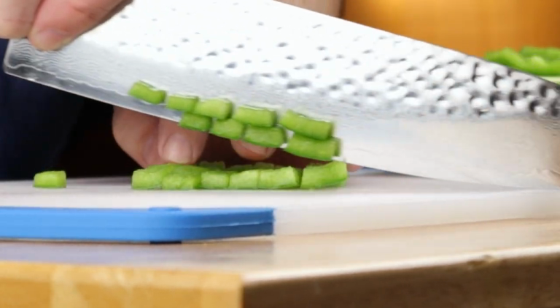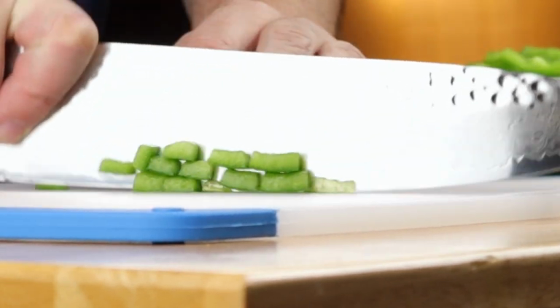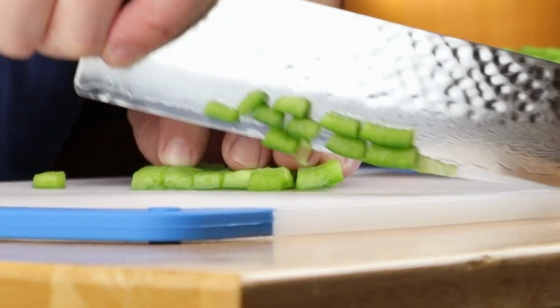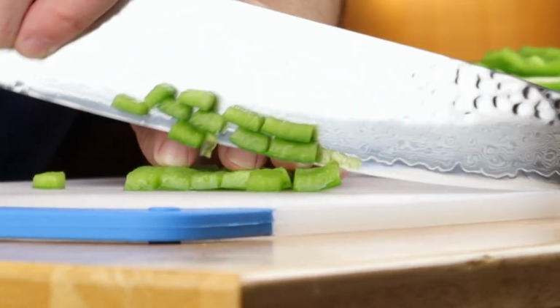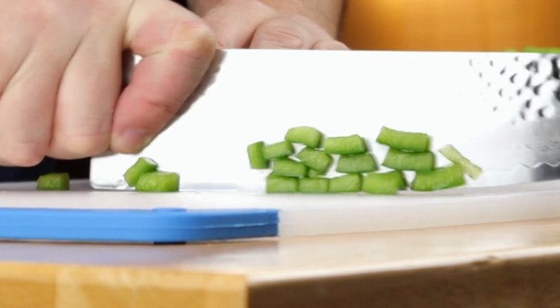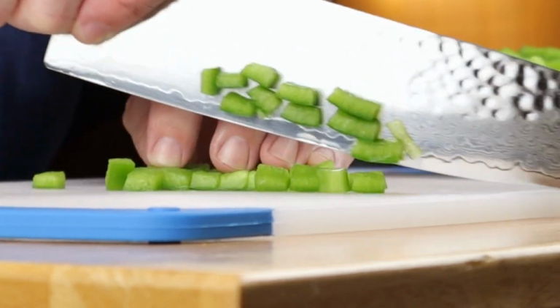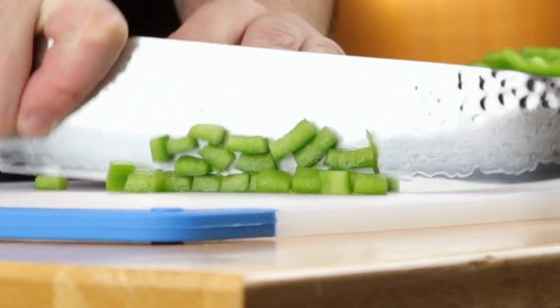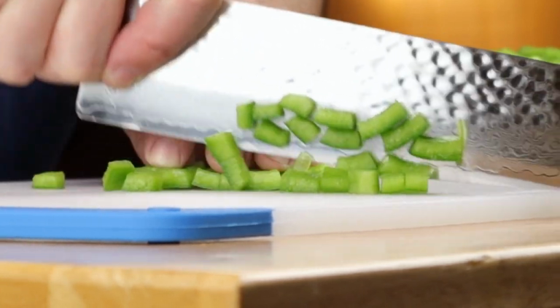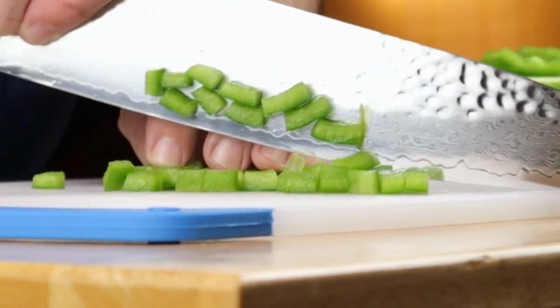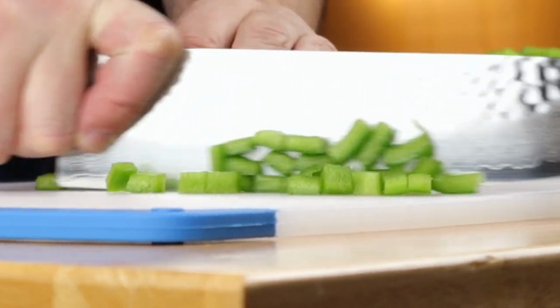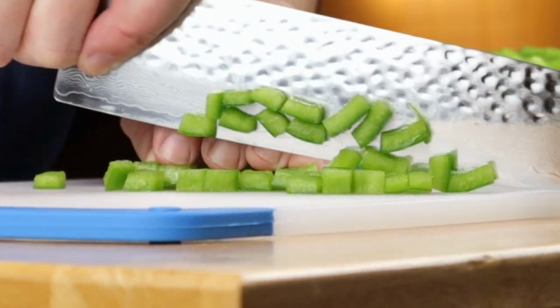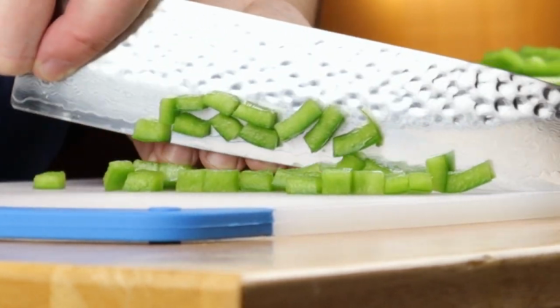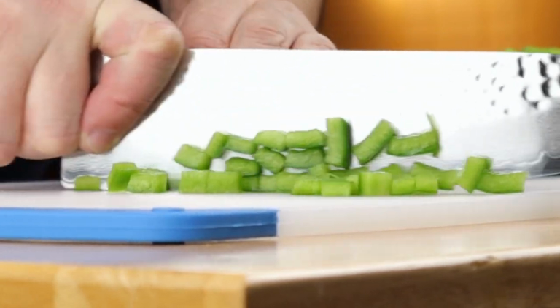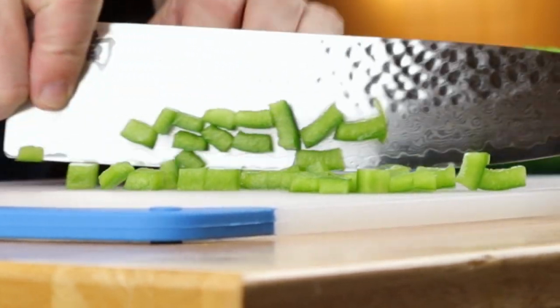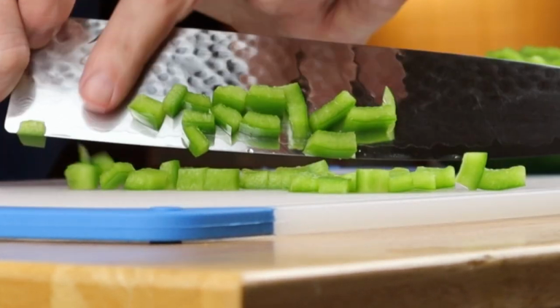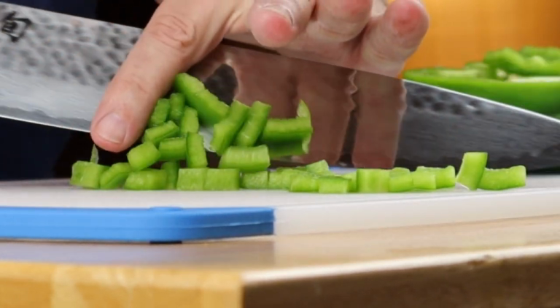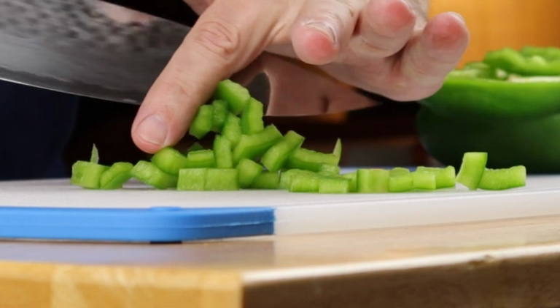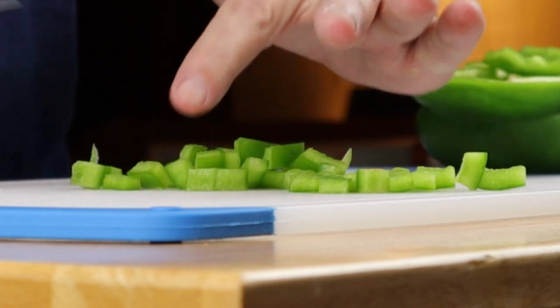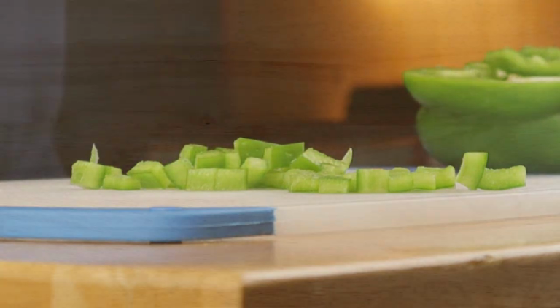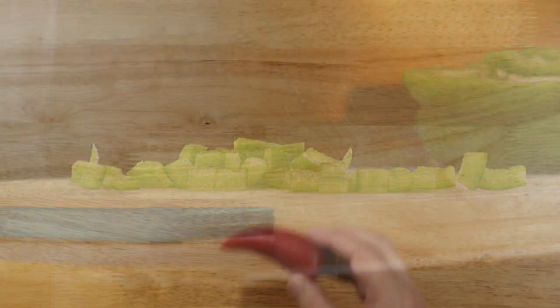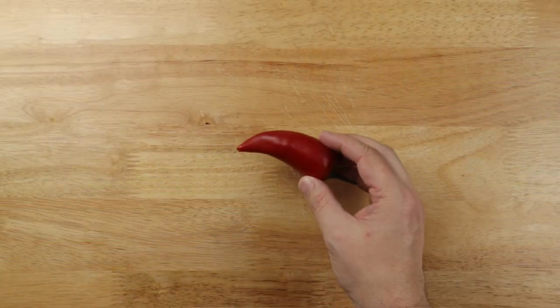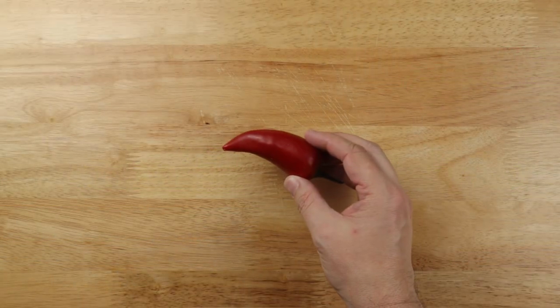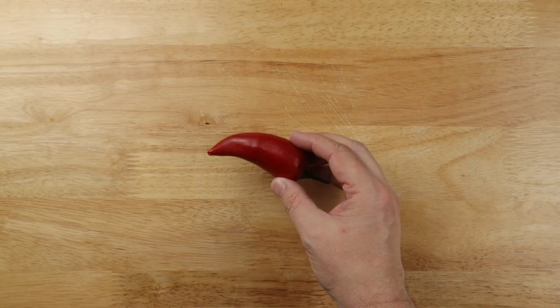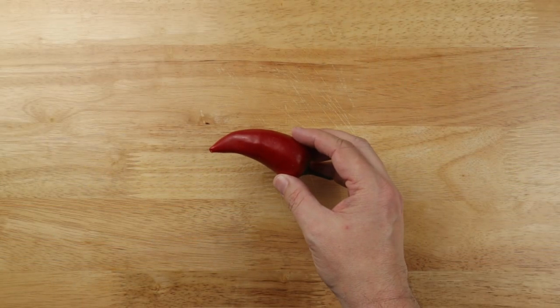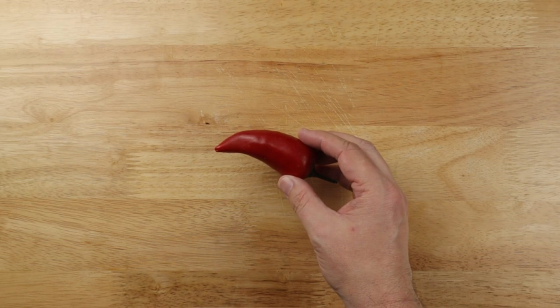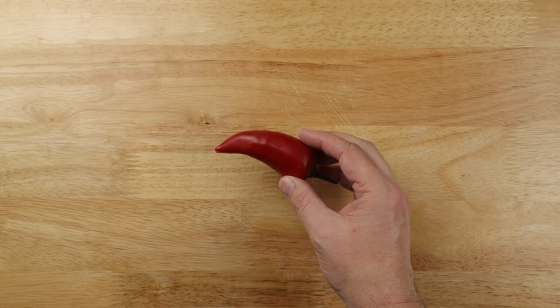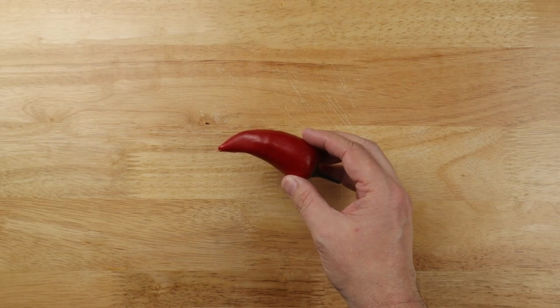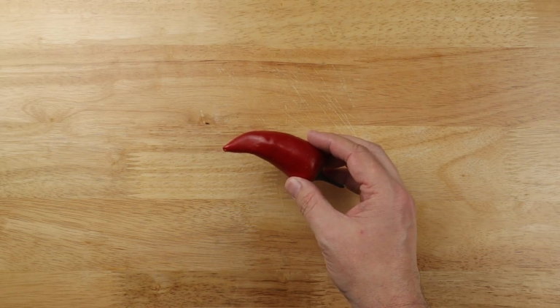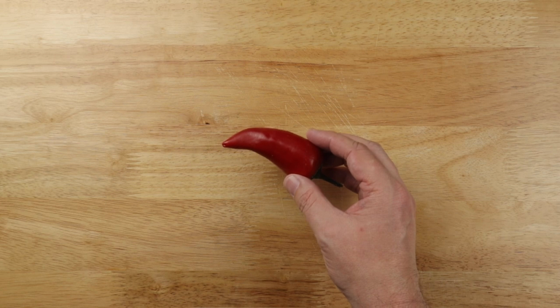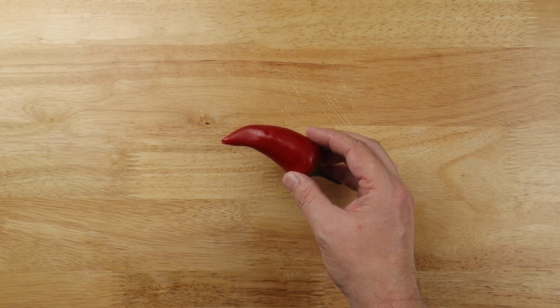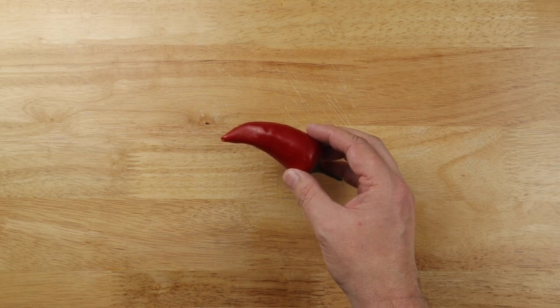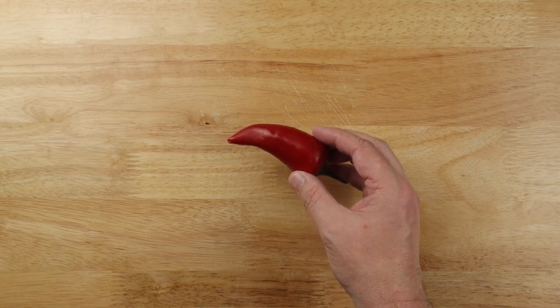You're also going to dice up about half of another bell pepper. Use the rest in a frittata or on a salad. I'm also going to dice up one of these little spicy guys — it's optional, or you could use any hot pepper you like.